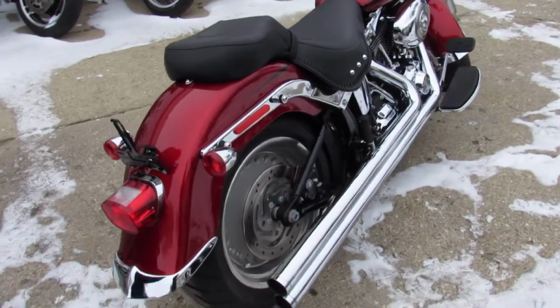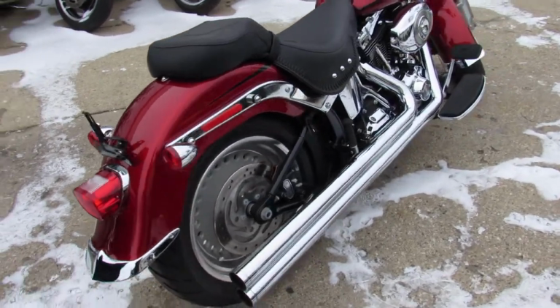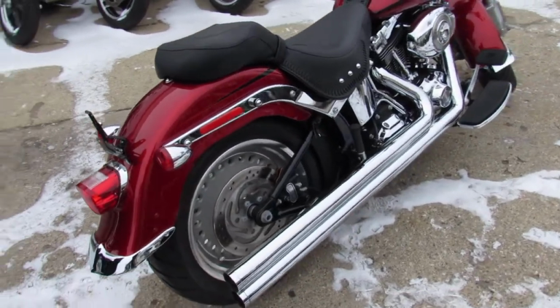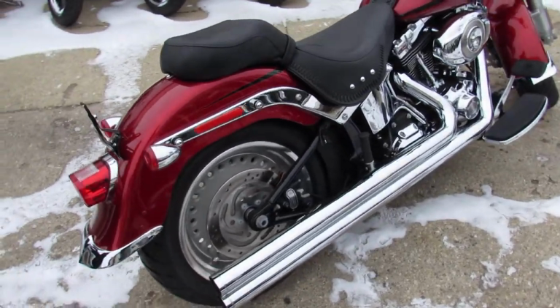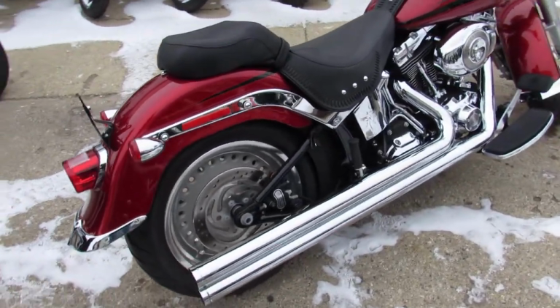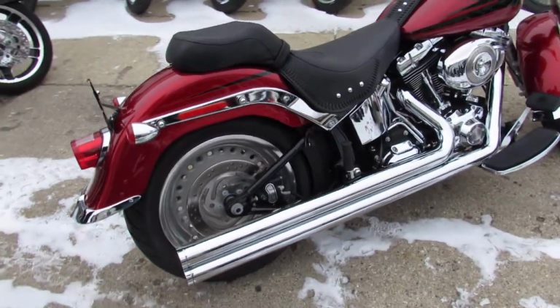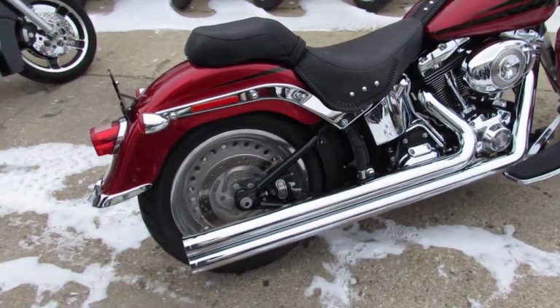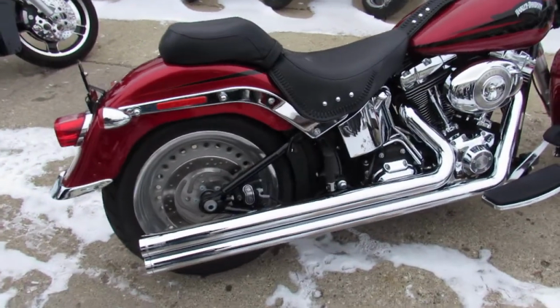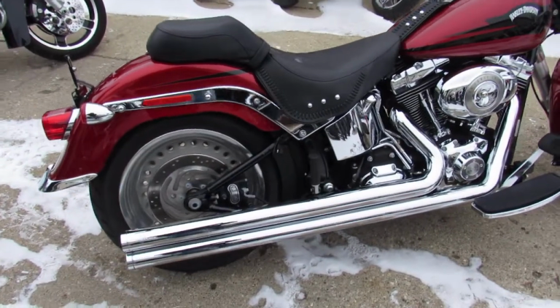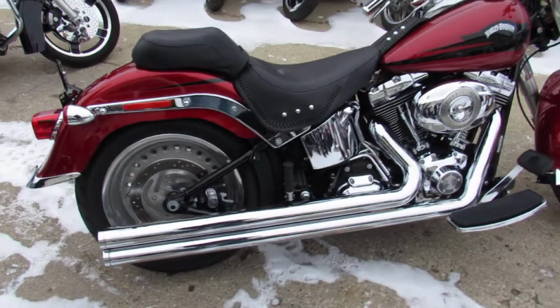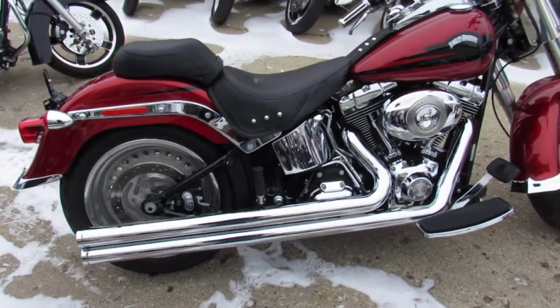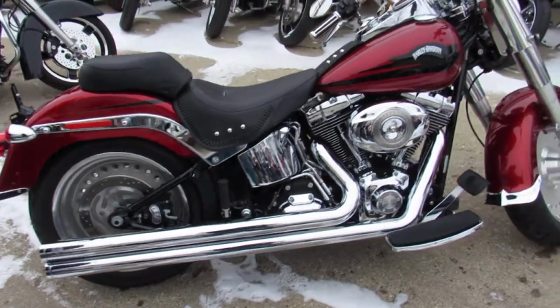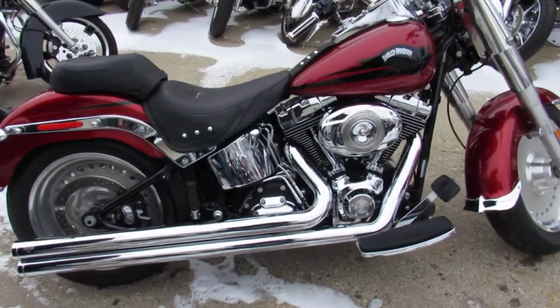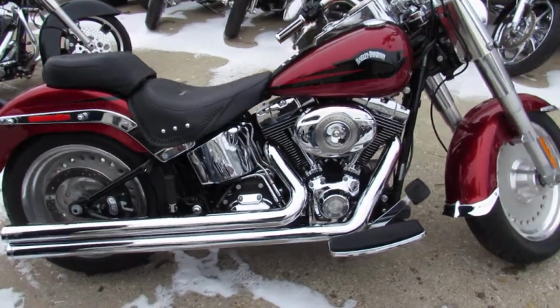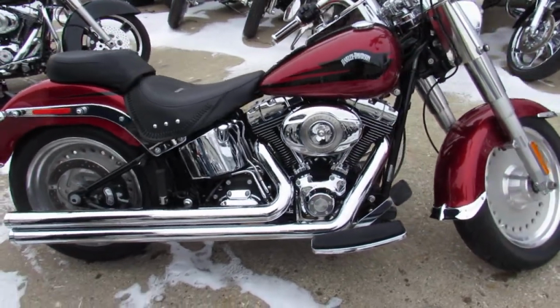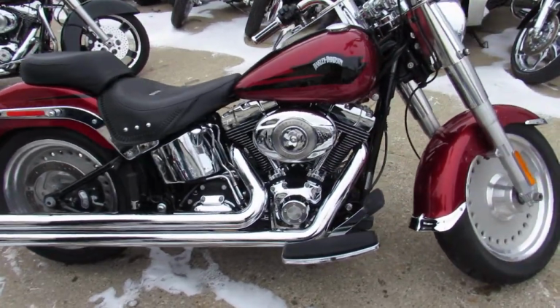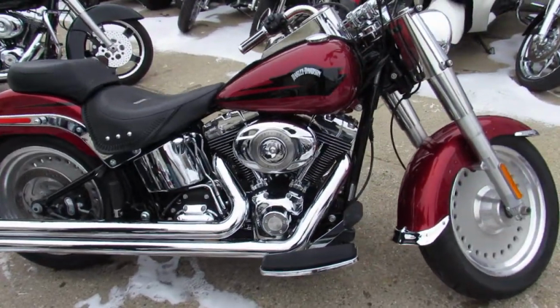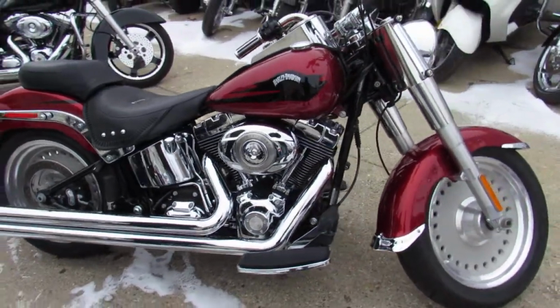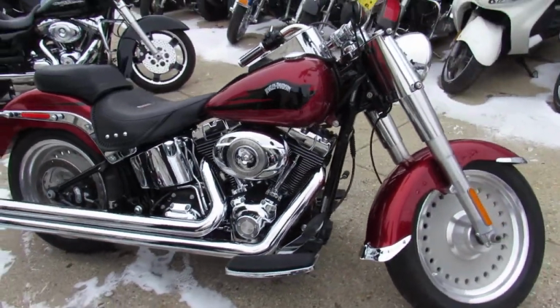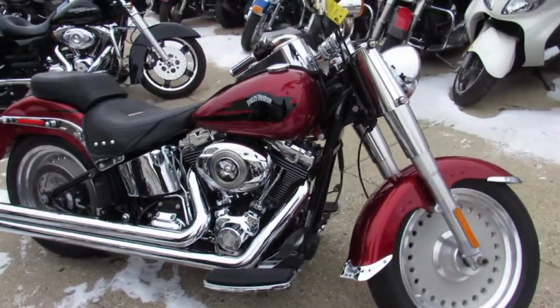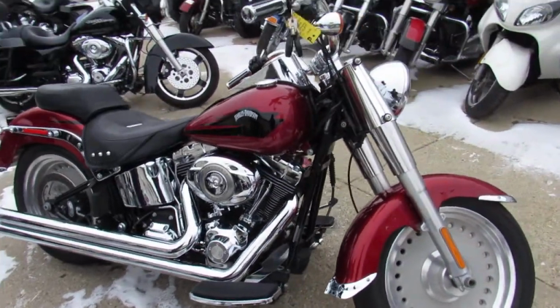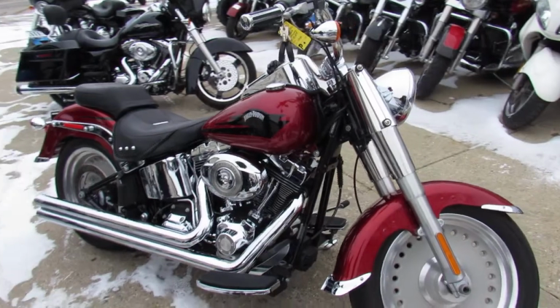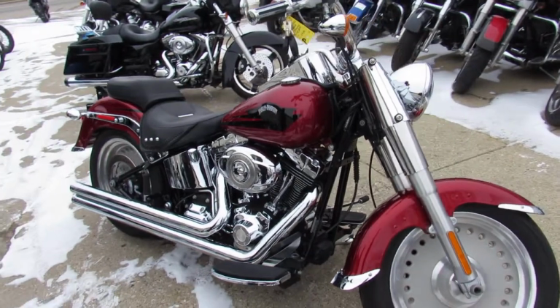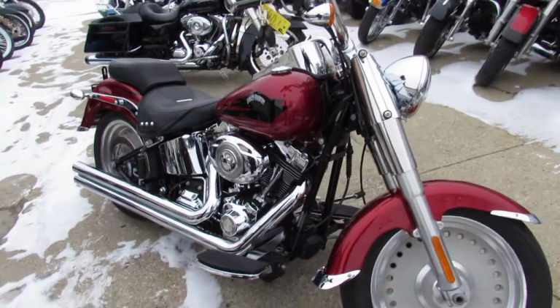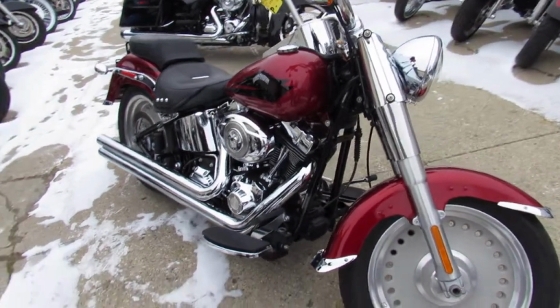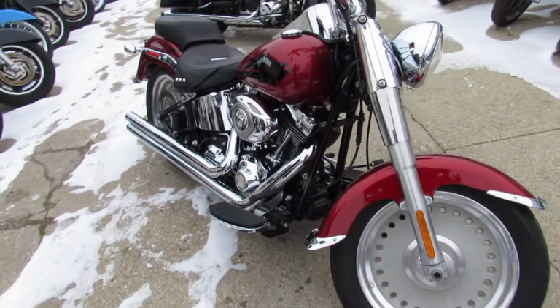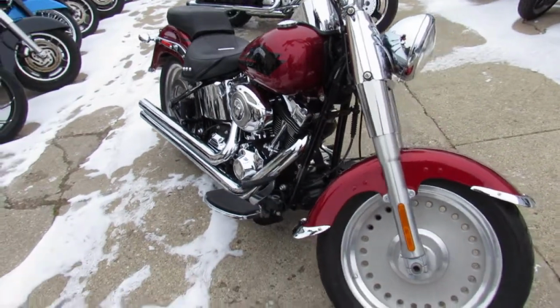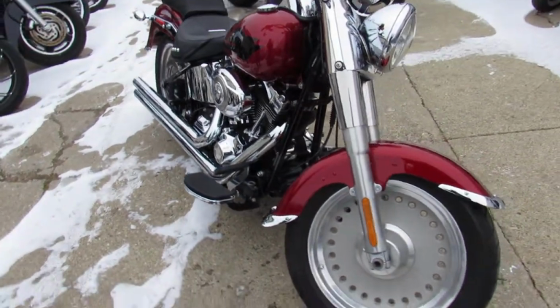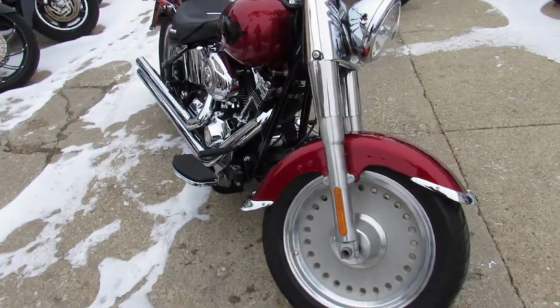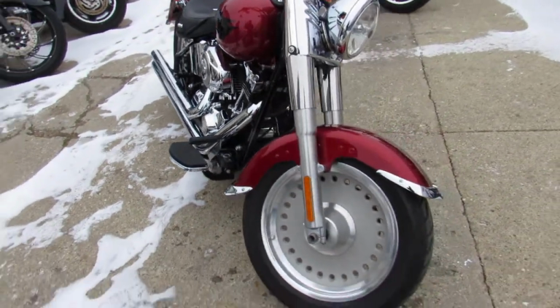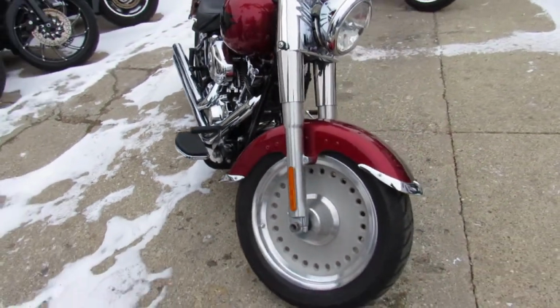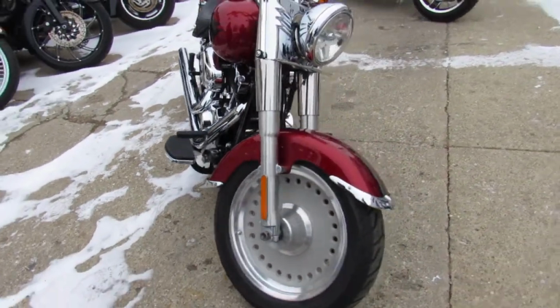This one here is a 2008, only has 9,435 miles. Check out the Candy Apple Red paint — it's got tons of chrome and the Vance and Hines exhaust really brings this bike to life guys. Nice clean Harley, only 9,400 miles.